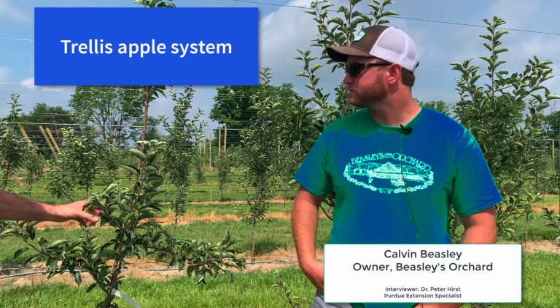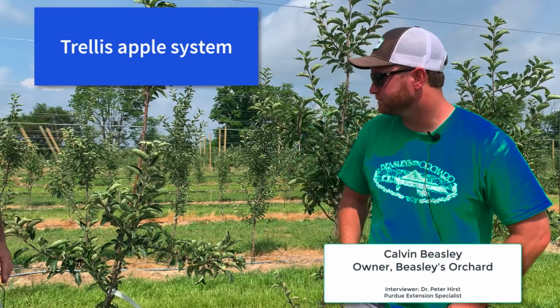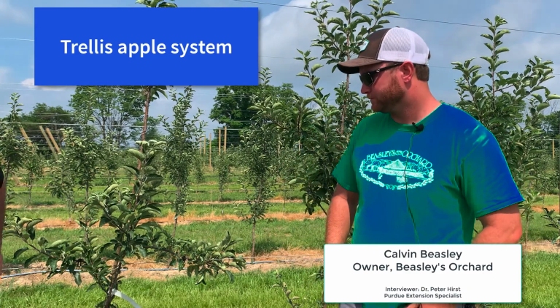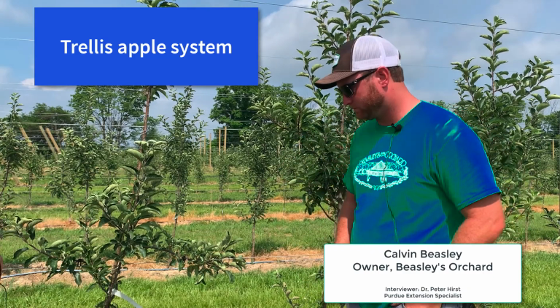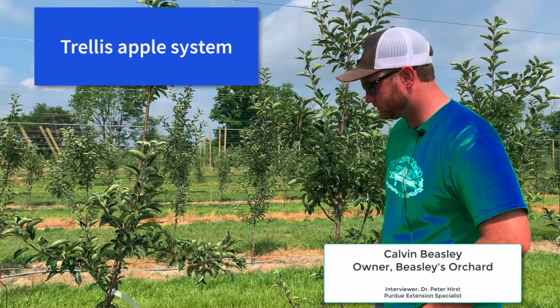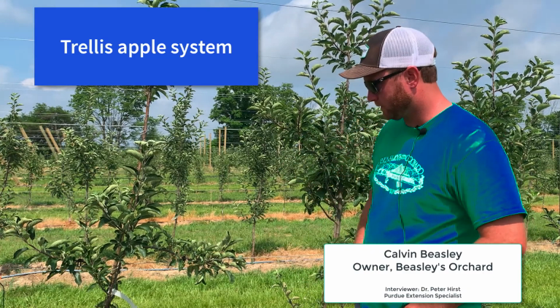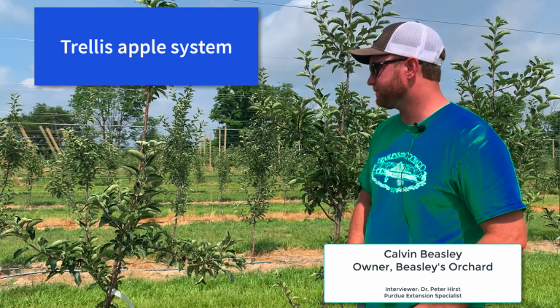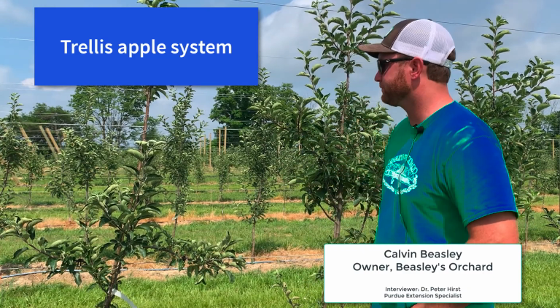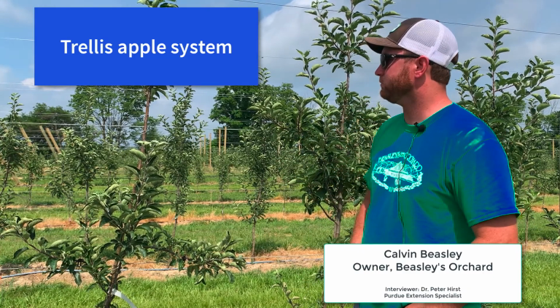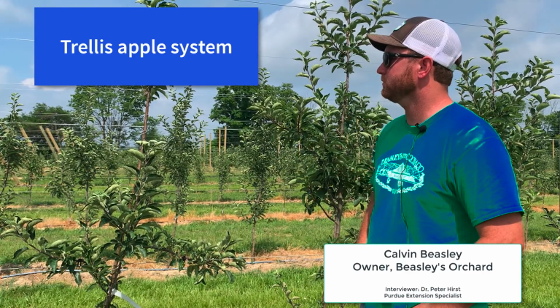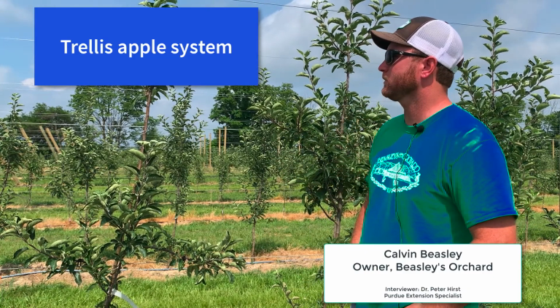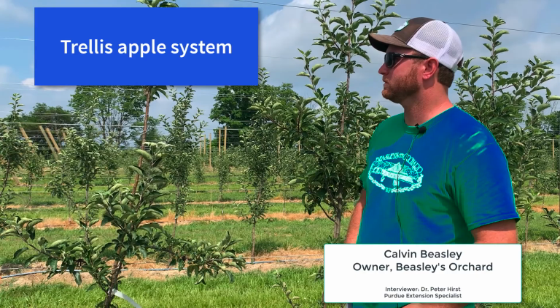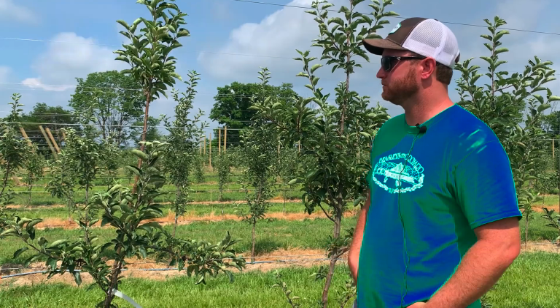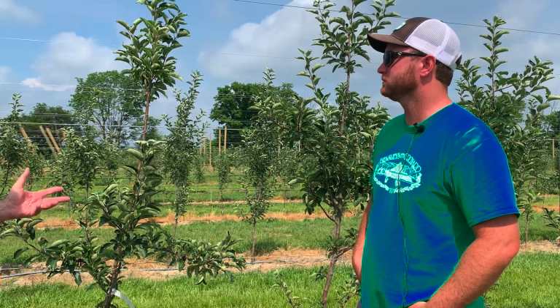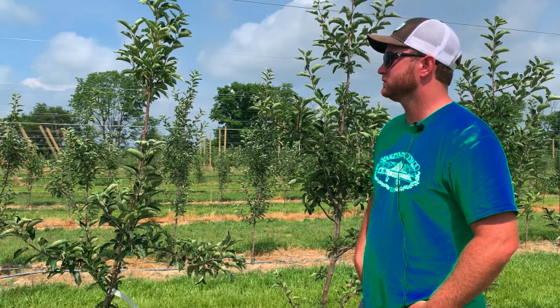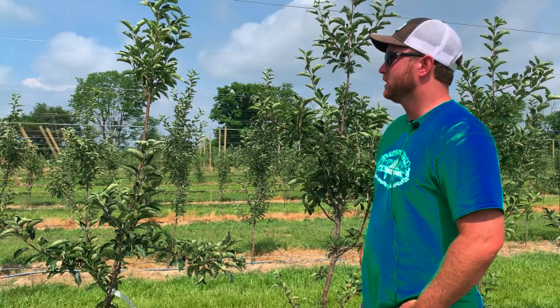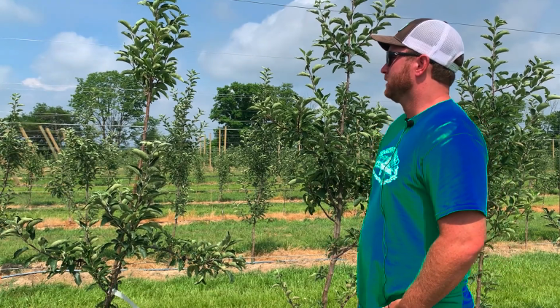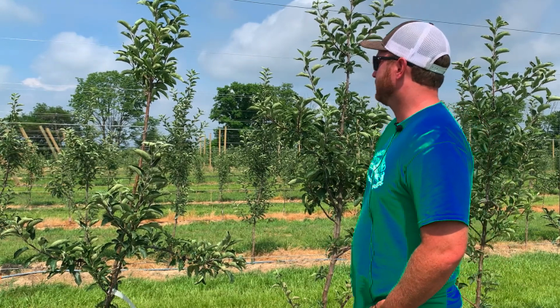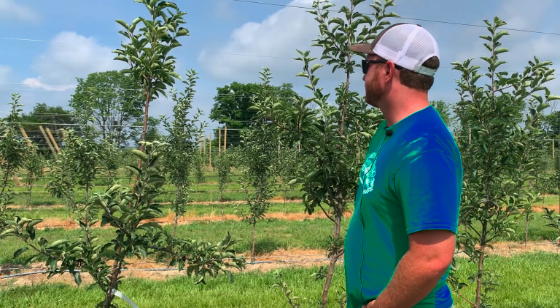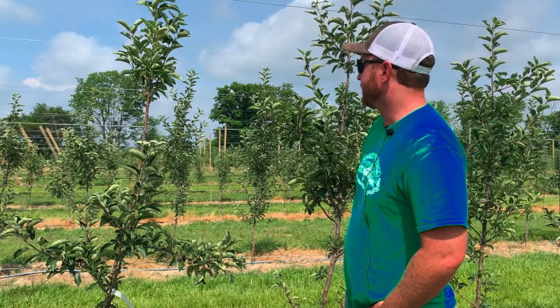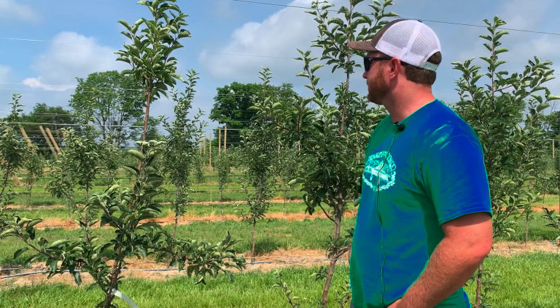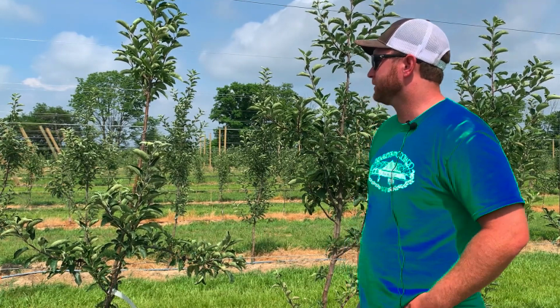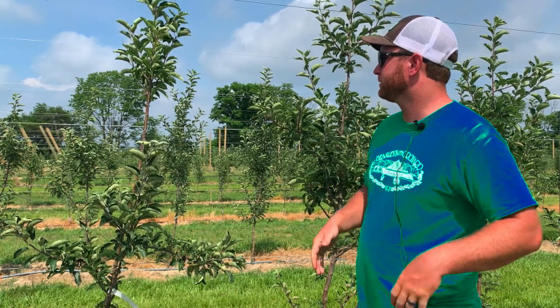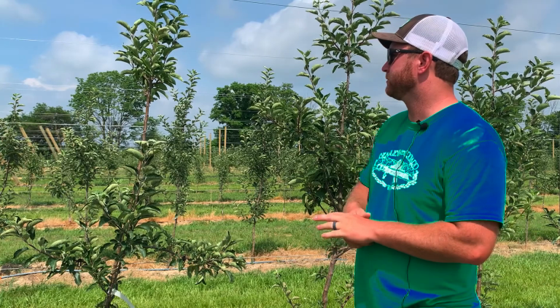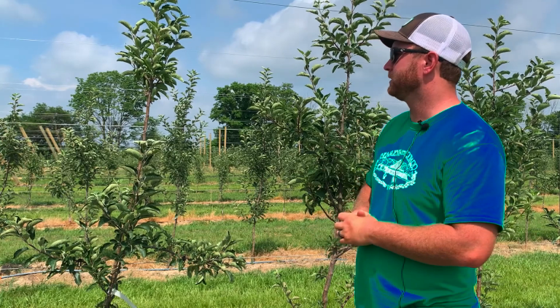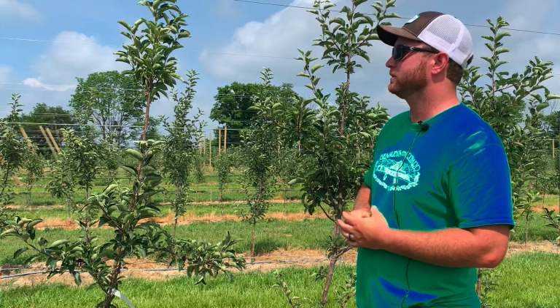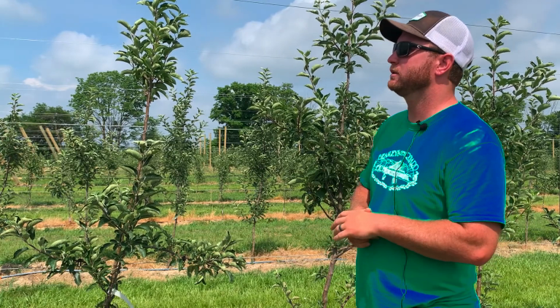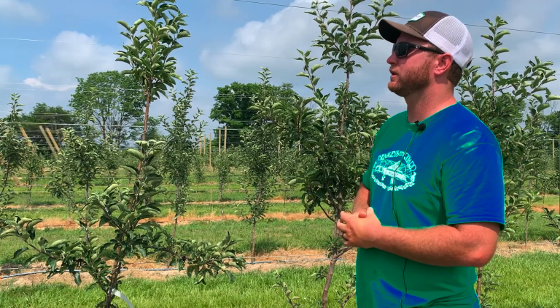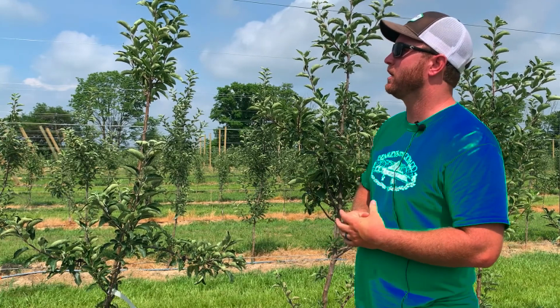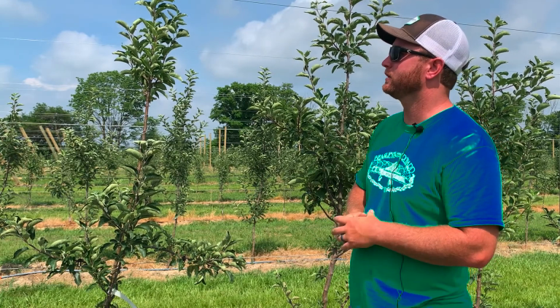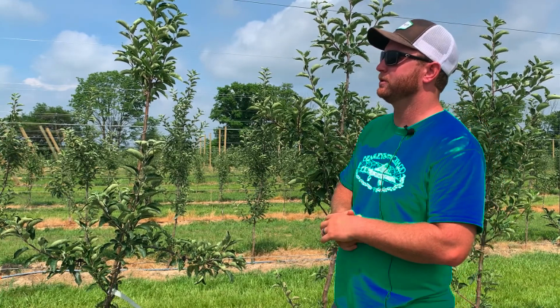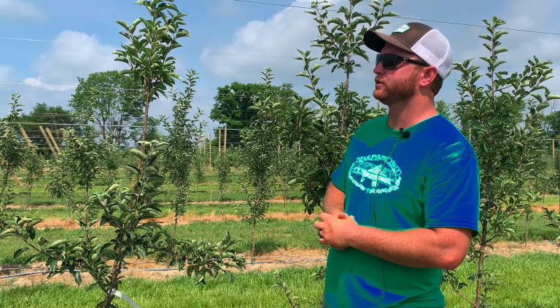Apples are the biggest crop that you grow and you've changed the way that you grow them within your planting. So tell us about what we have here. All the trees that we've planted the last couple years we've planted in what I would call a modified tall spindle system.